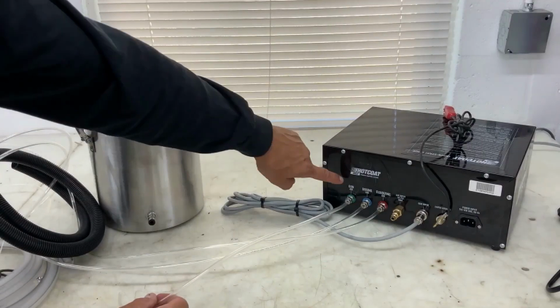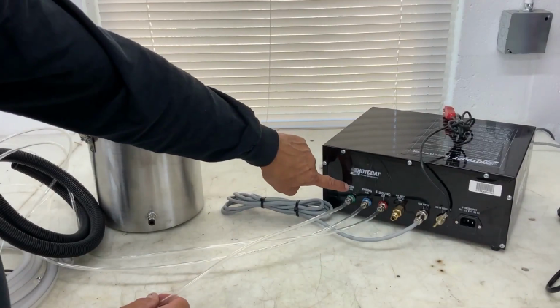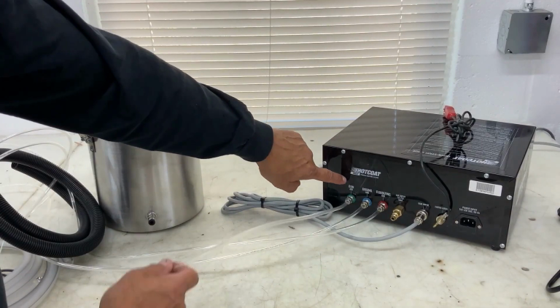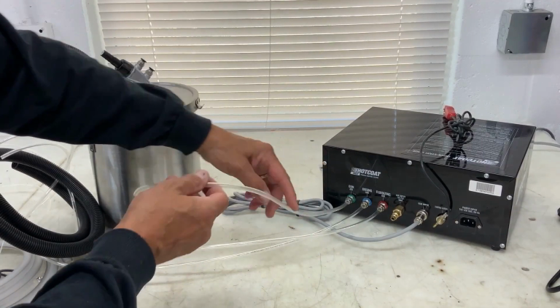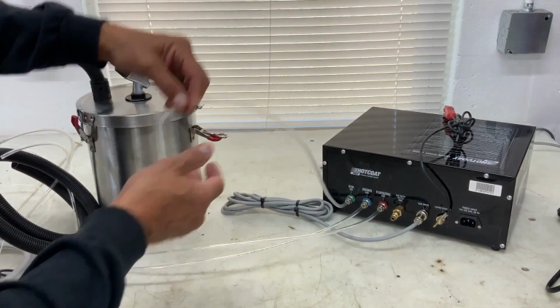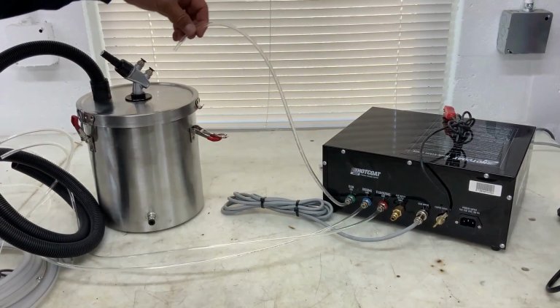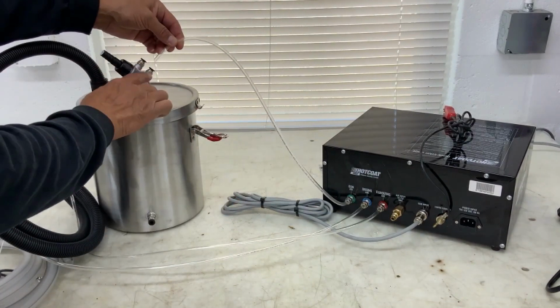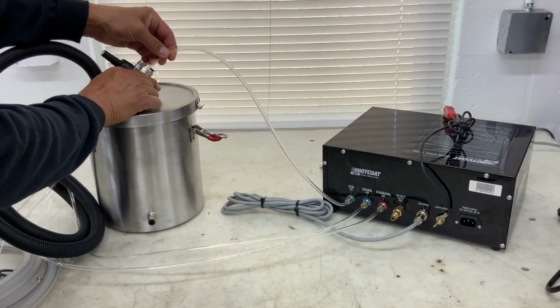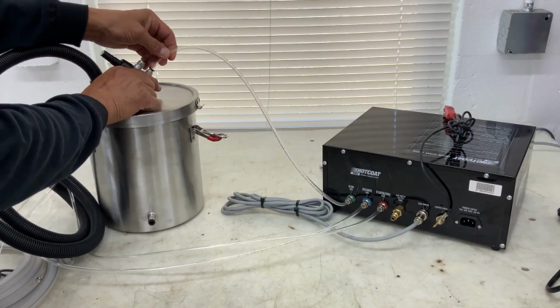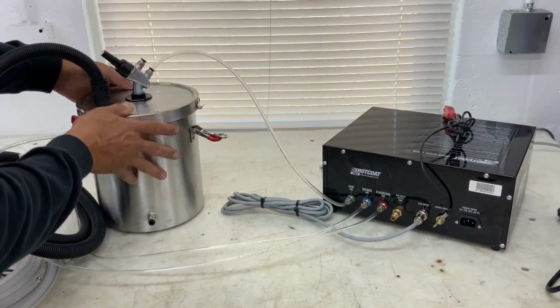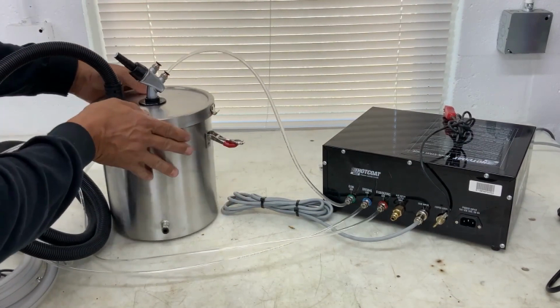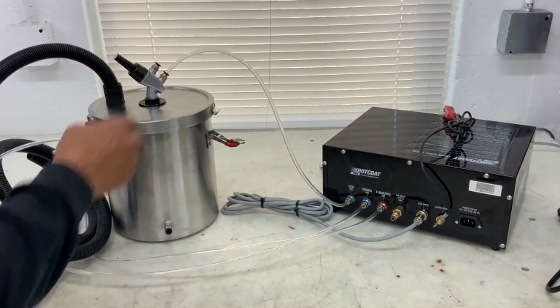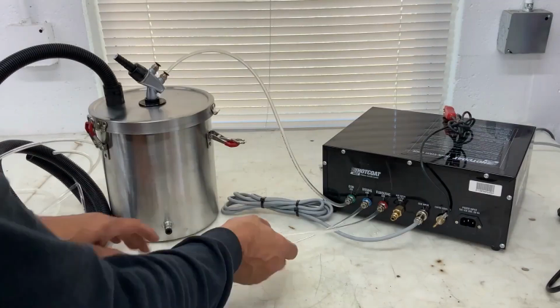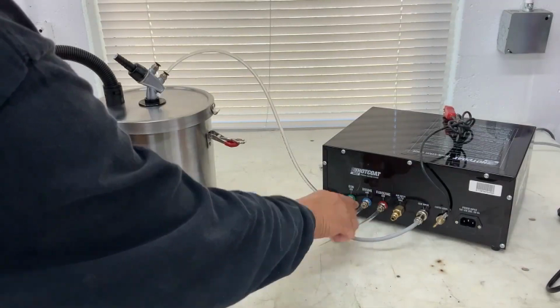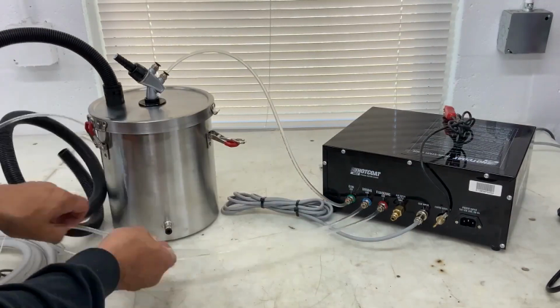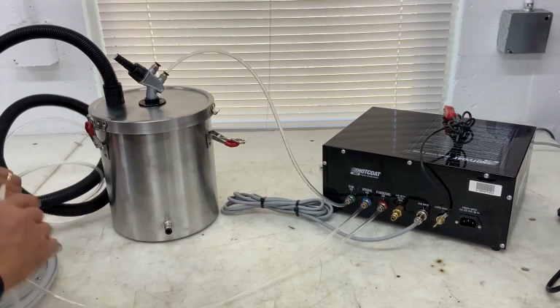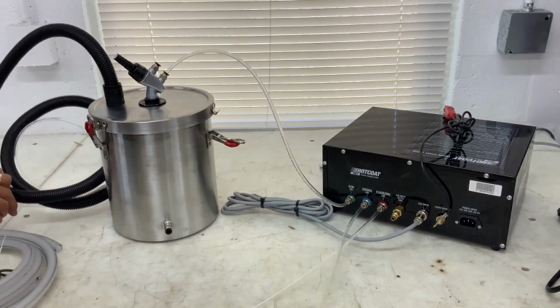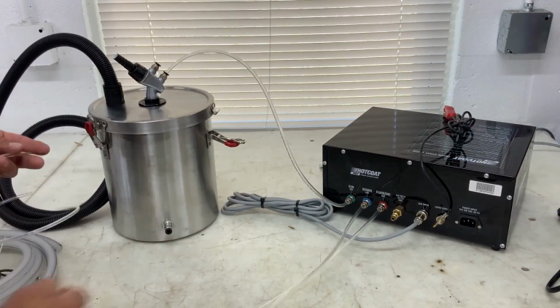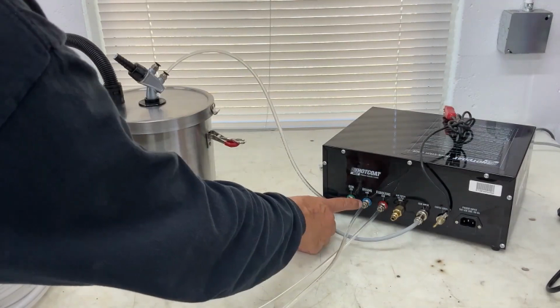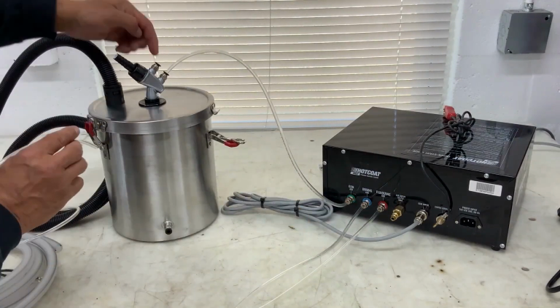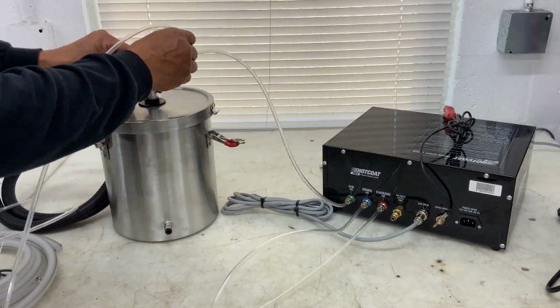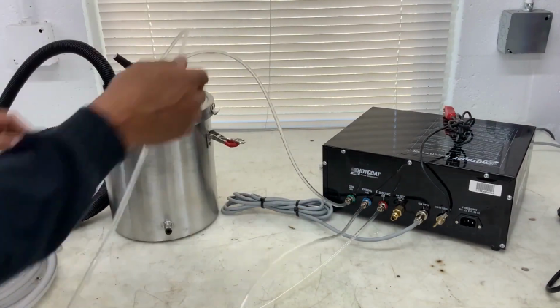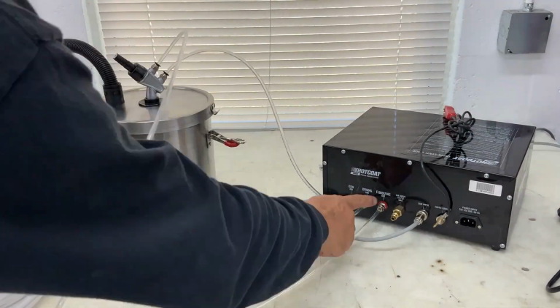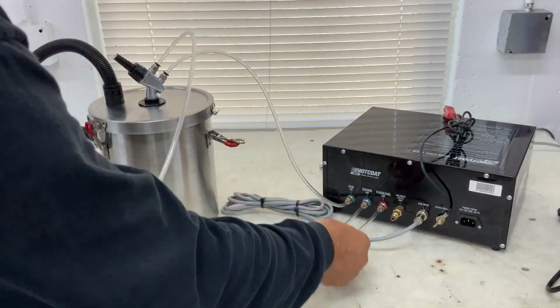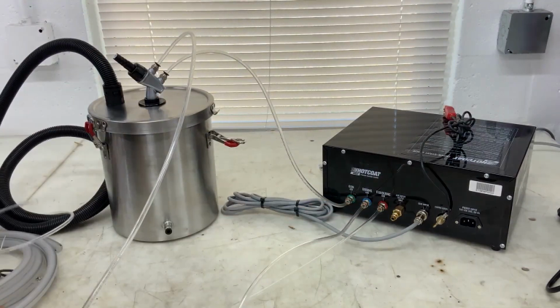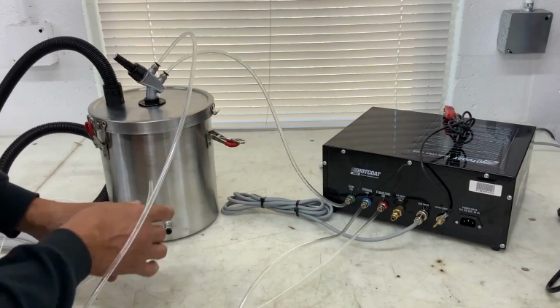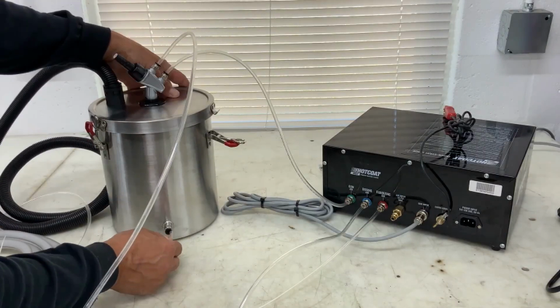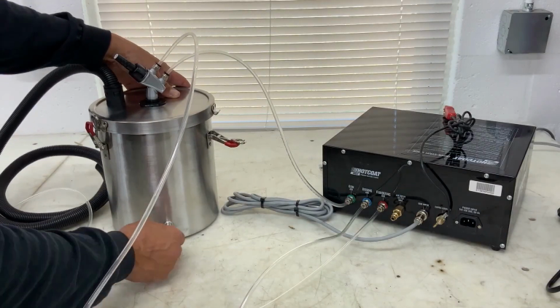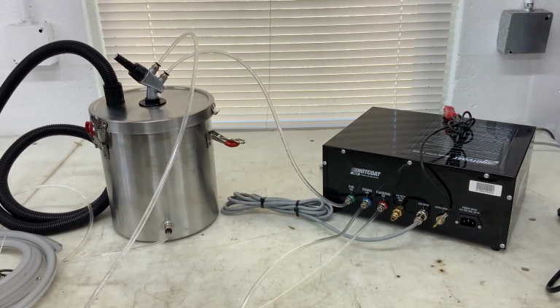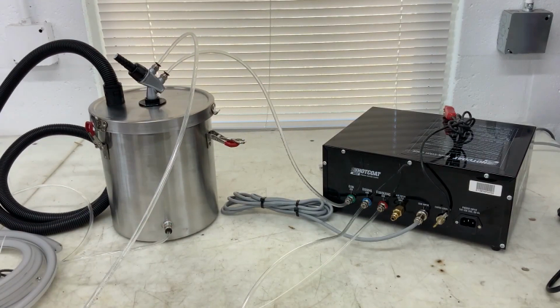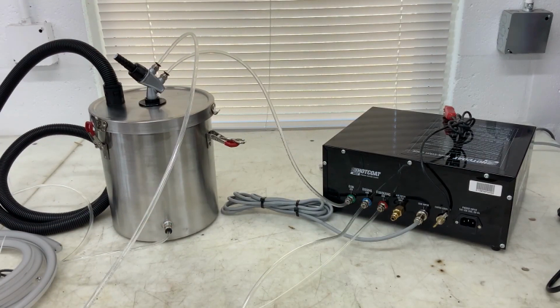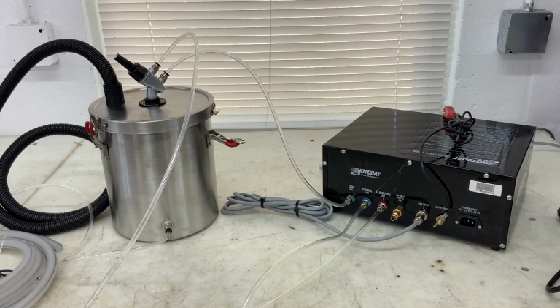Now you simply want to hook up gun air to the lowest port on the powder pump, dosing air to the remaining port on the powder pump, and then your fluidizing air, which goes to the only fitting on the hopper itself.